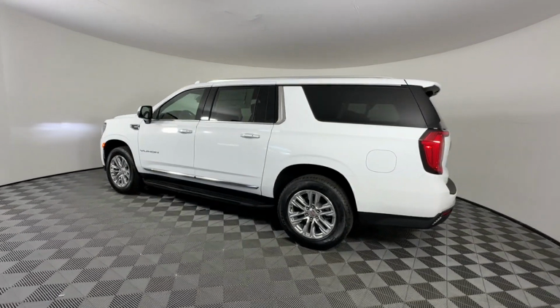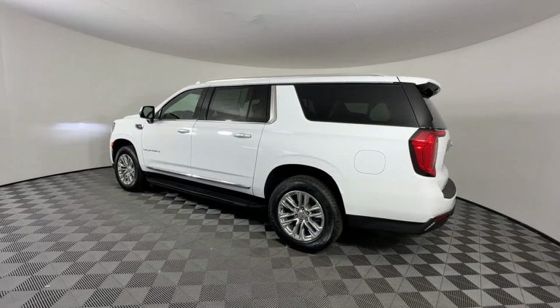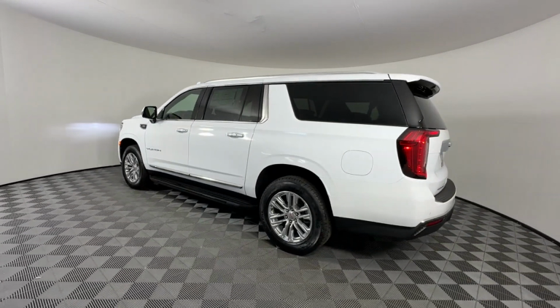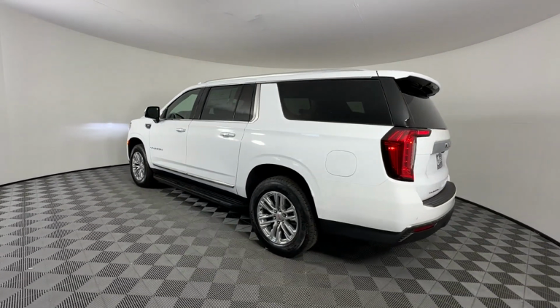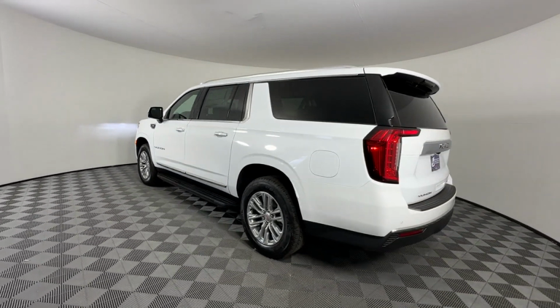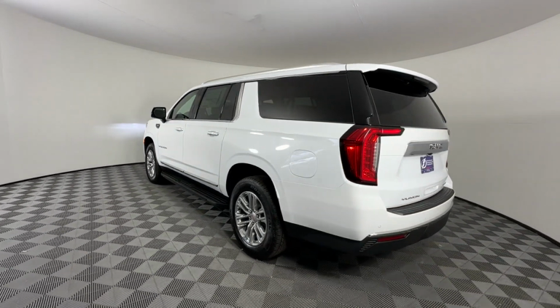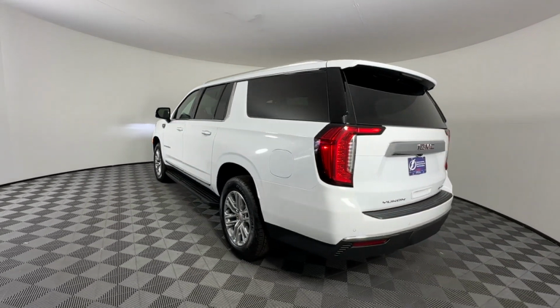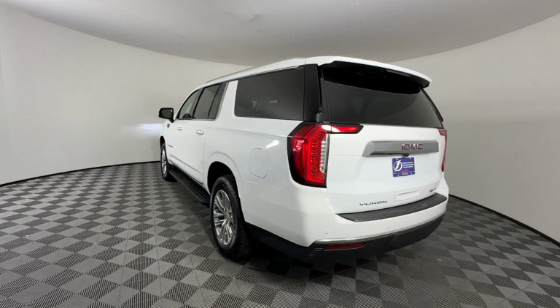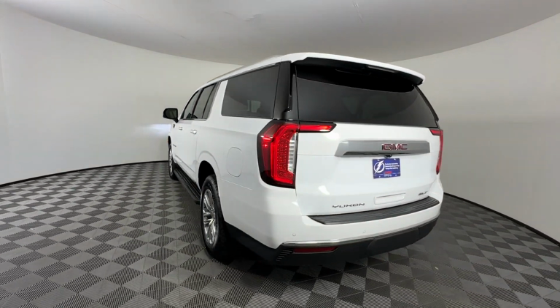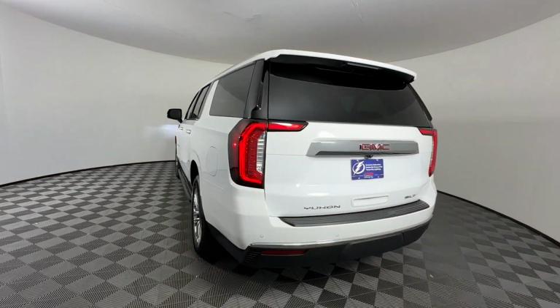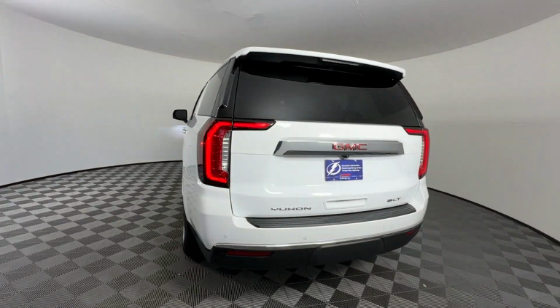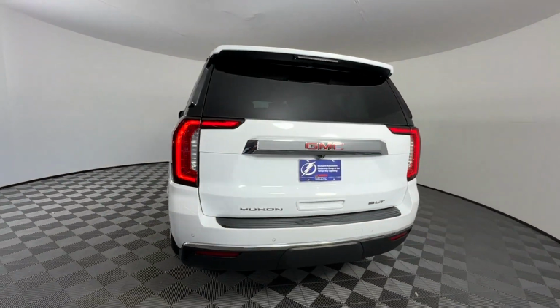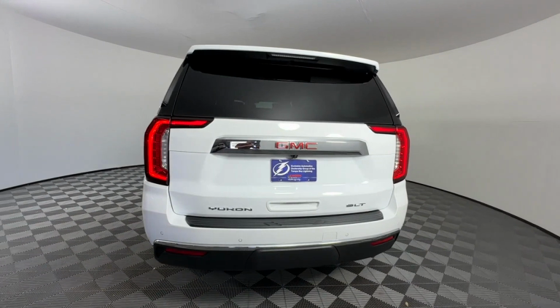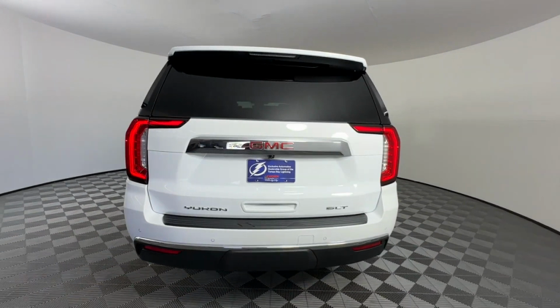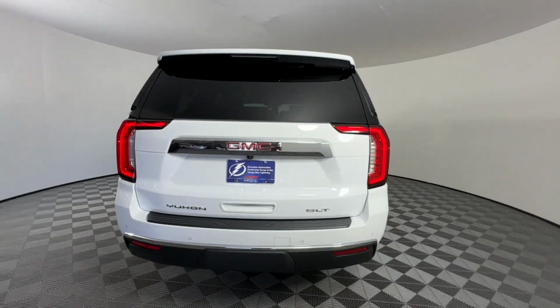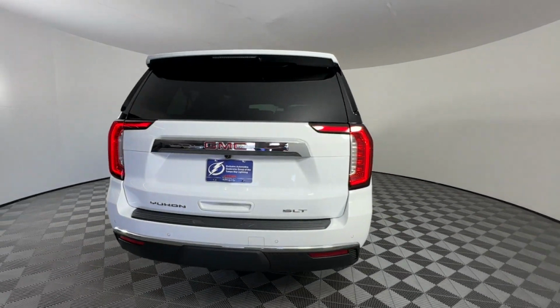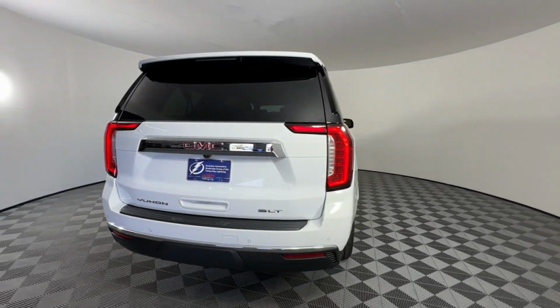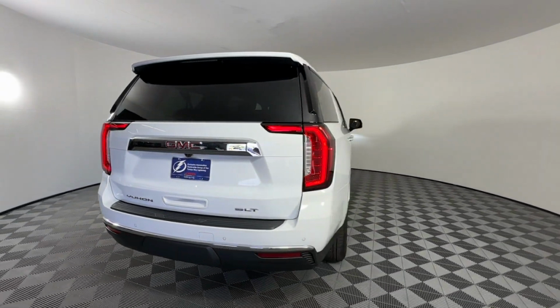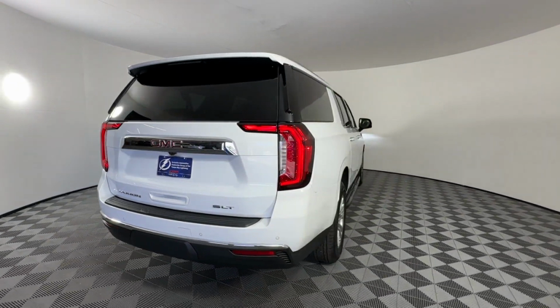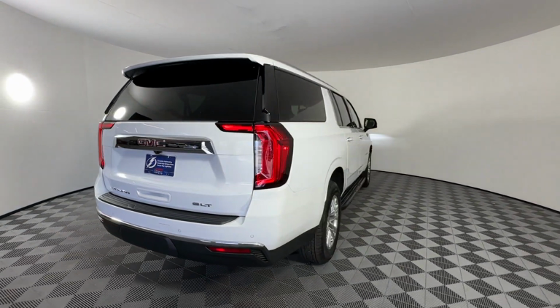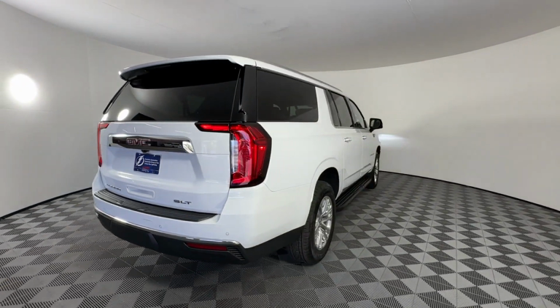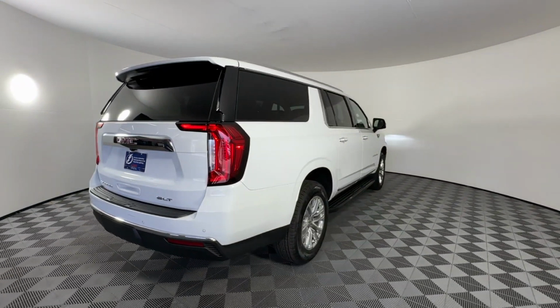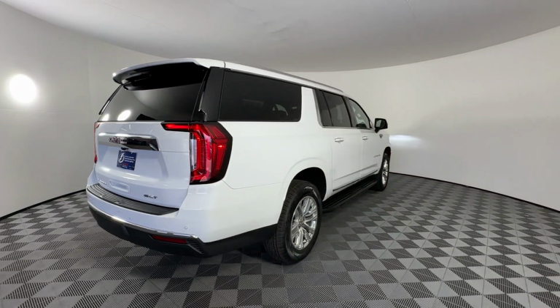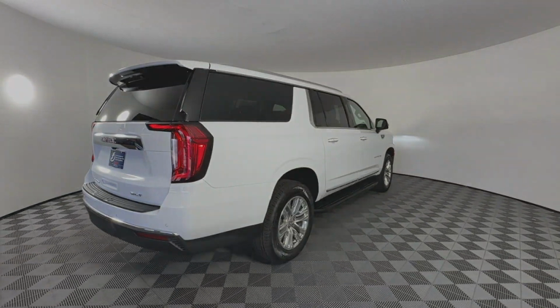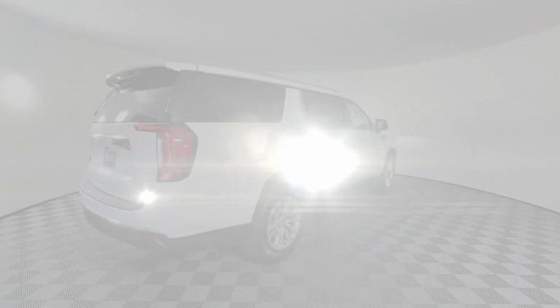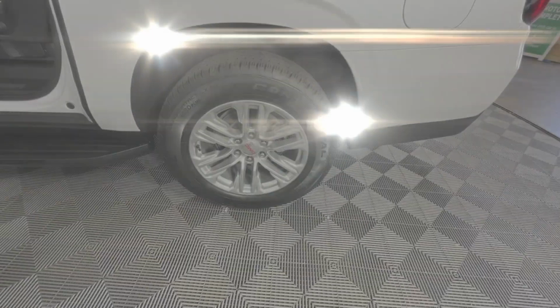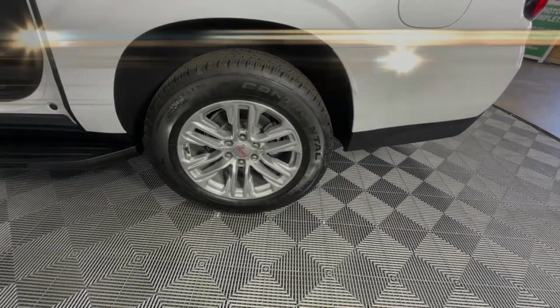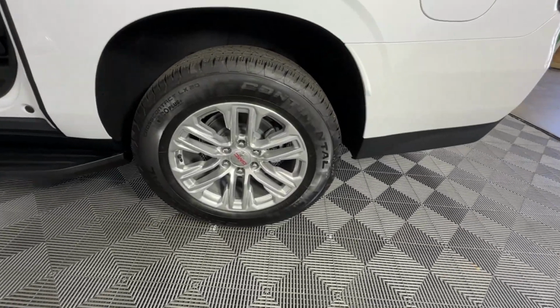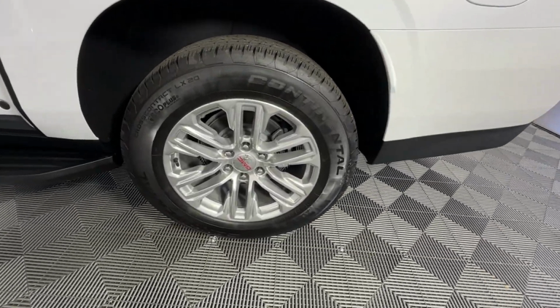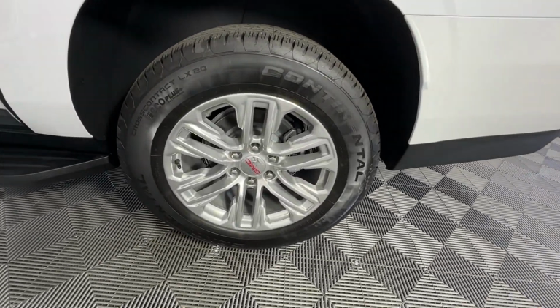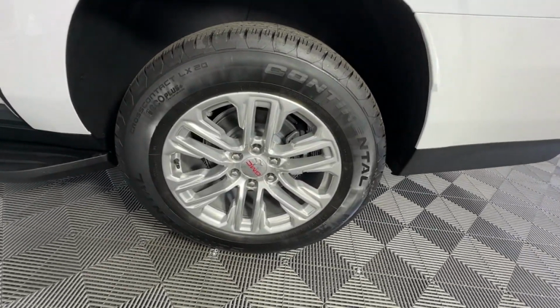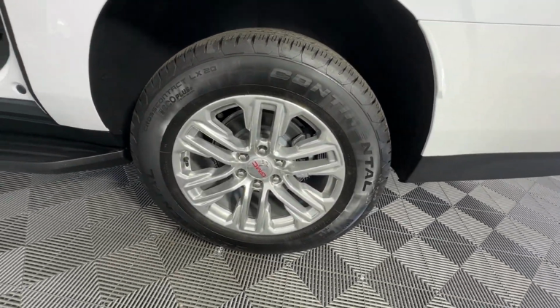Wi-Fi Hotspot, Satellite Radio, Premium Sound System, Multi-Zone Air Conditioning, Four-Wheel Drive, Blind Spot Monitor, Parking Aid Sensor, Third-Row Seating.